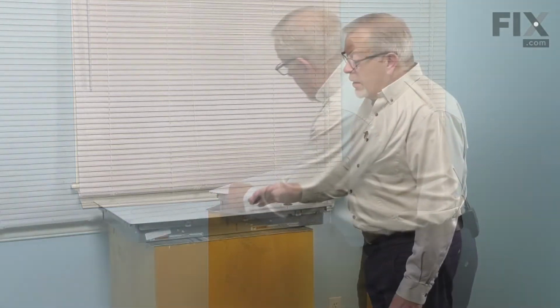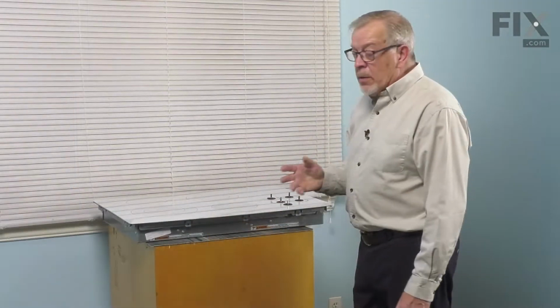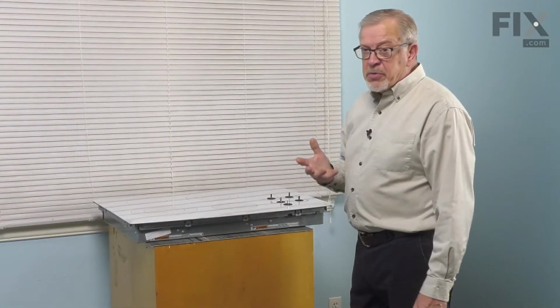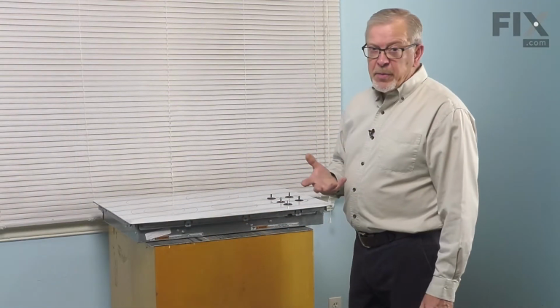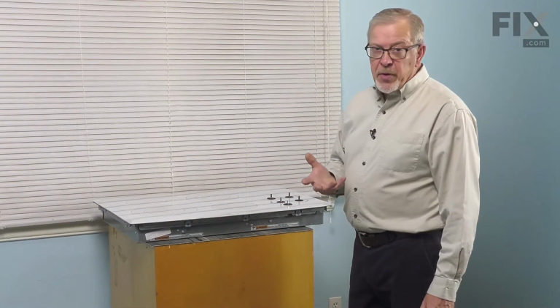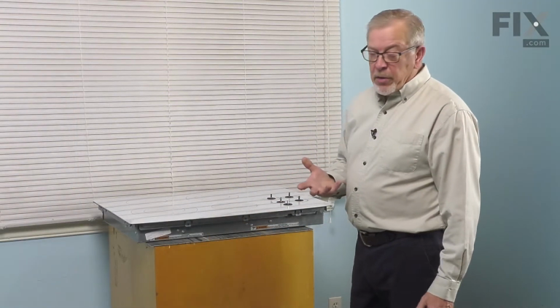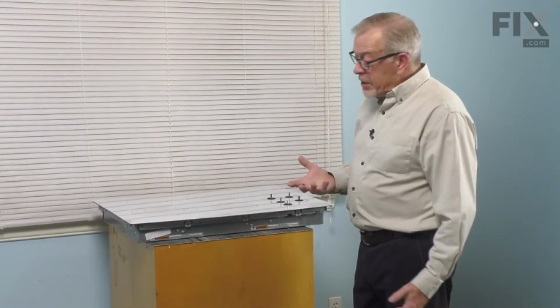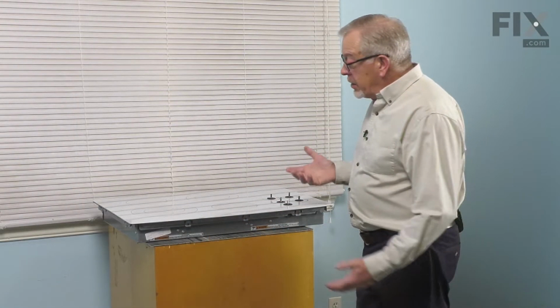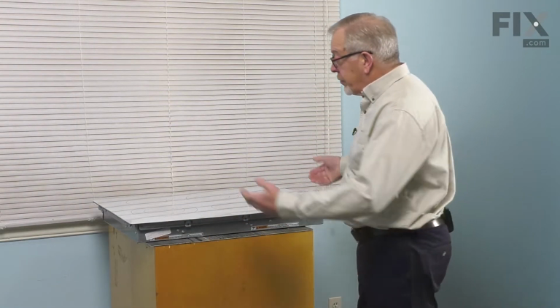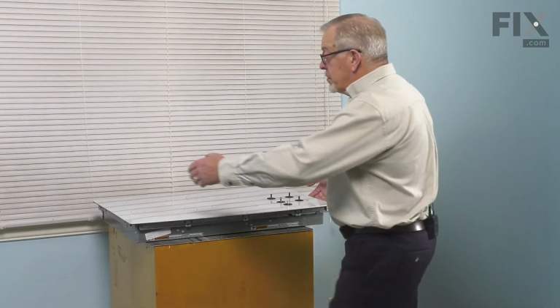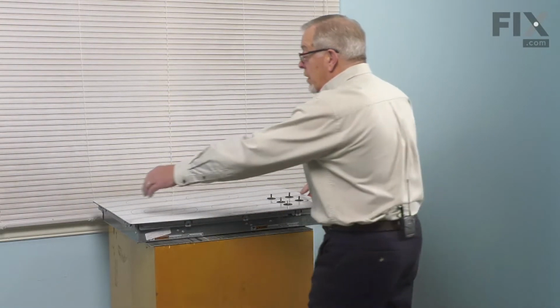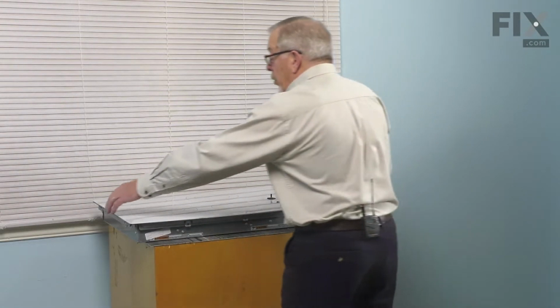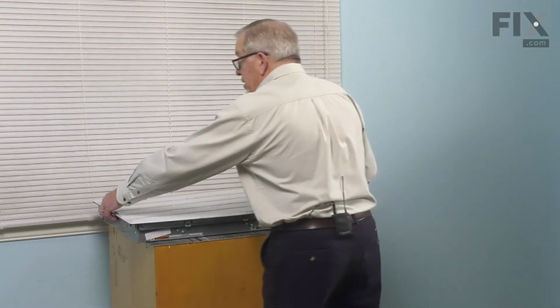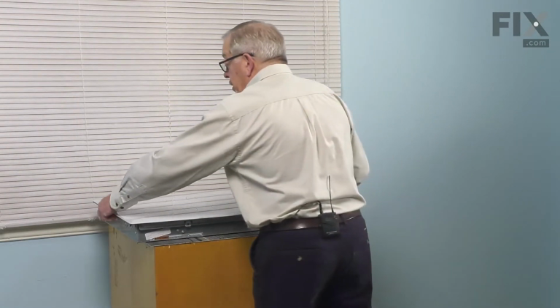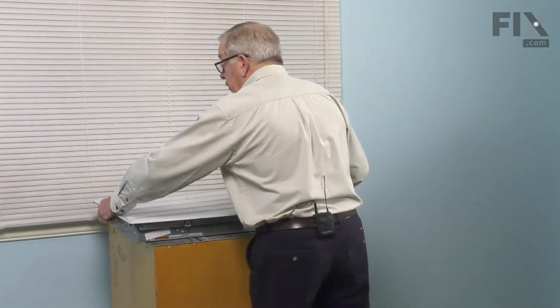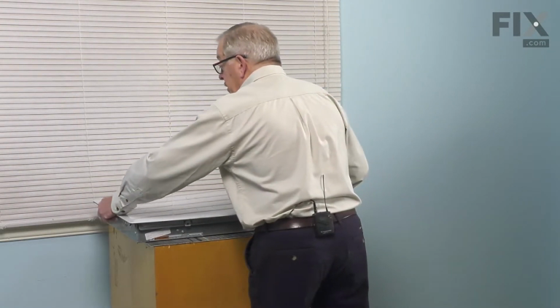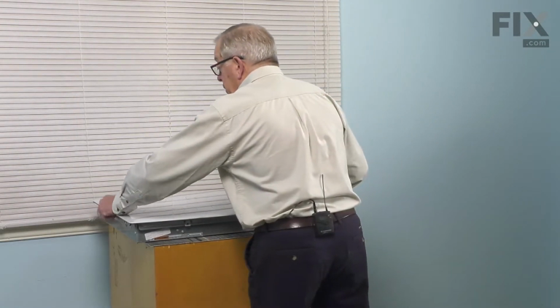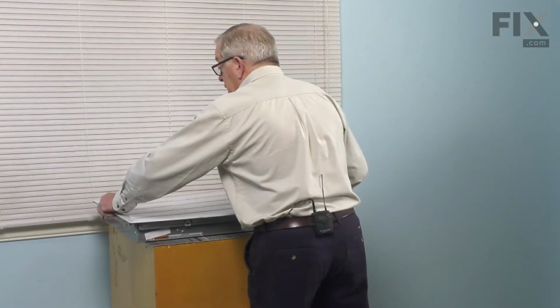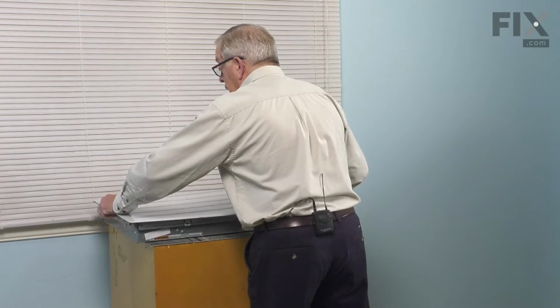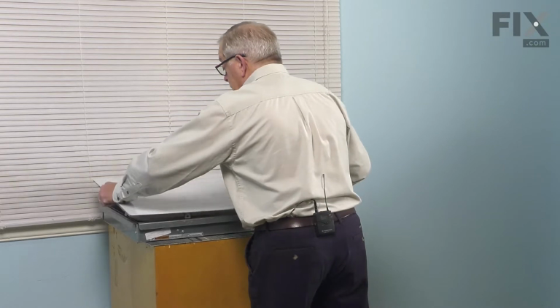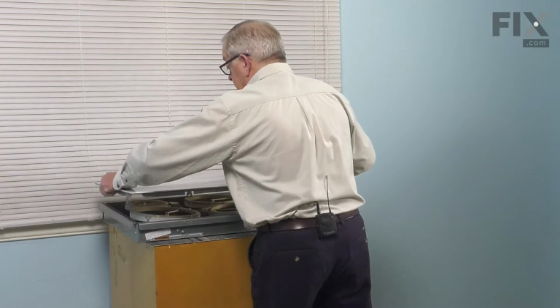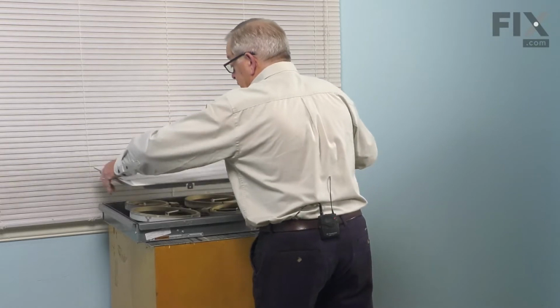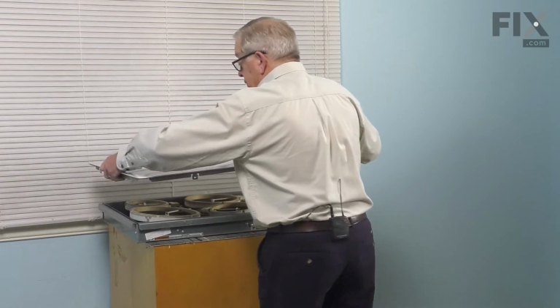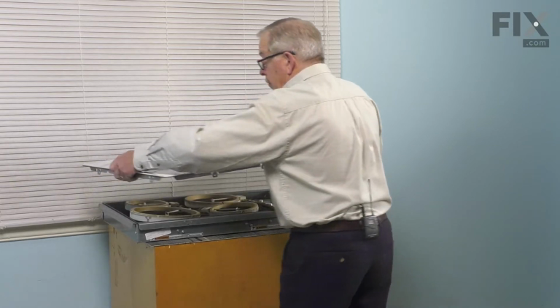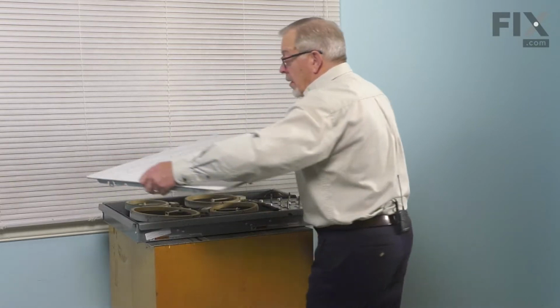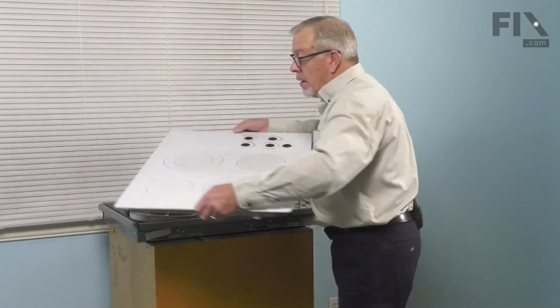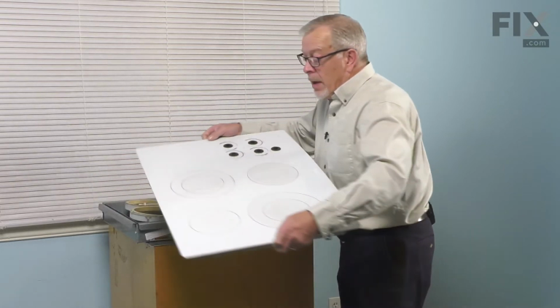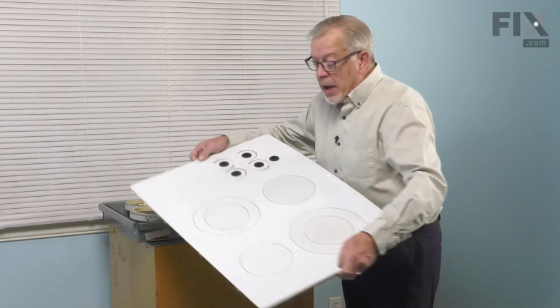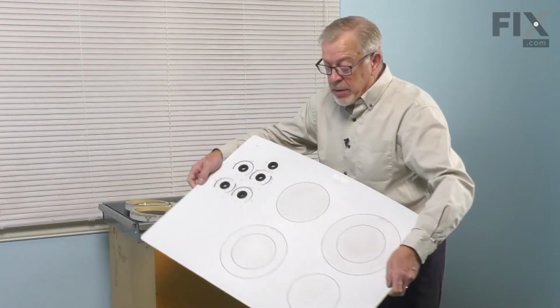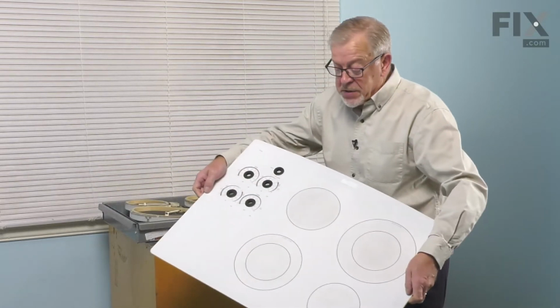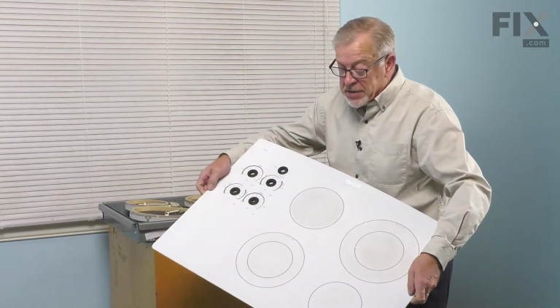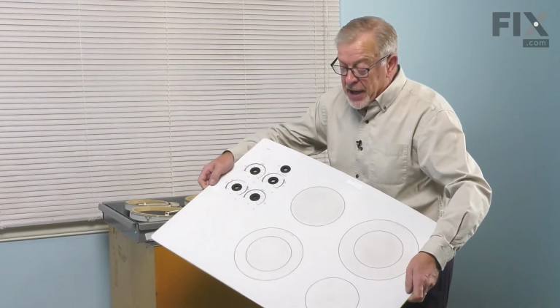Now, once we've removed all the retaining screws, we're next going to carefully lift up on that top and then we'll set it aside.